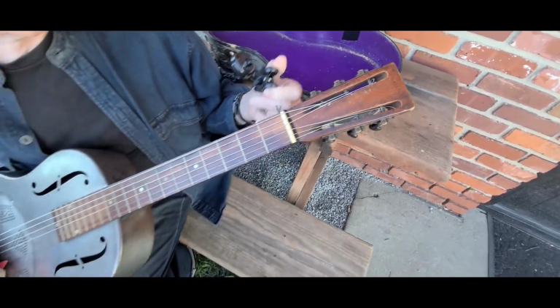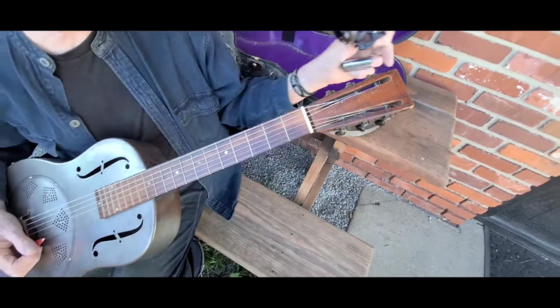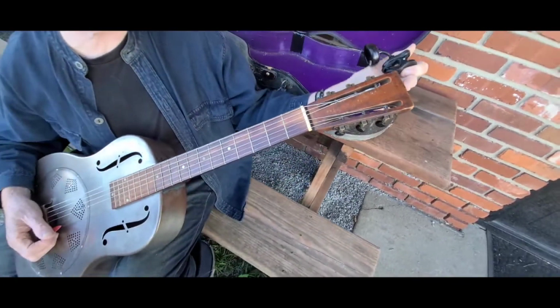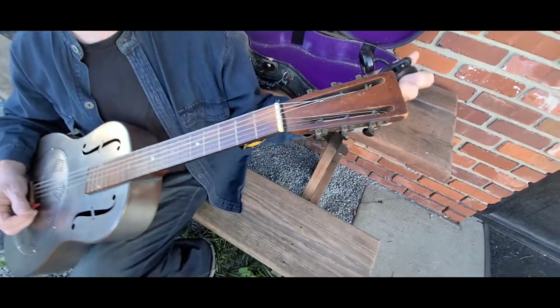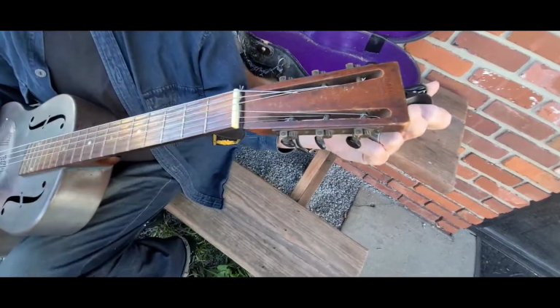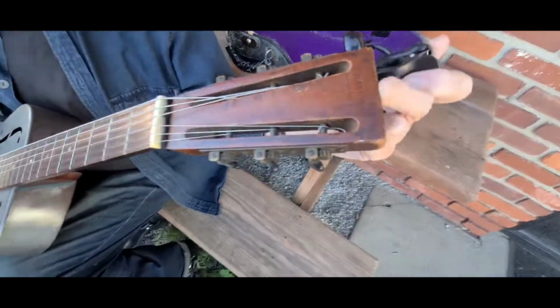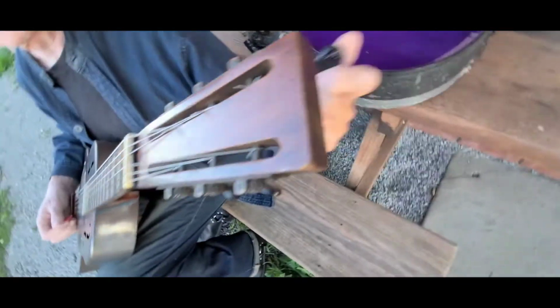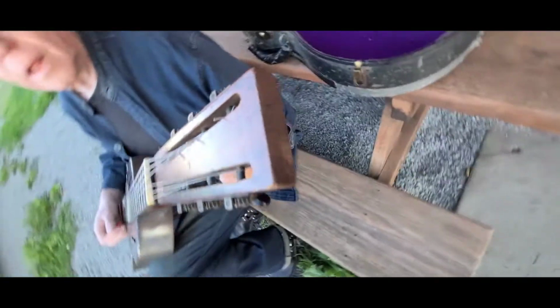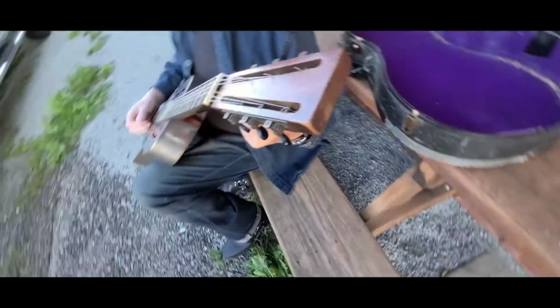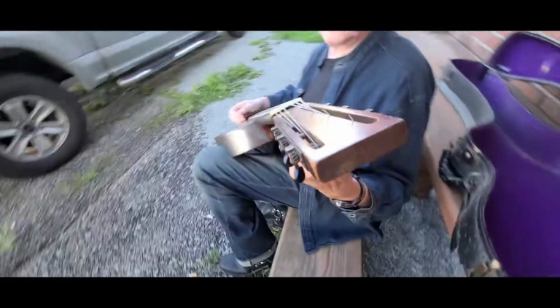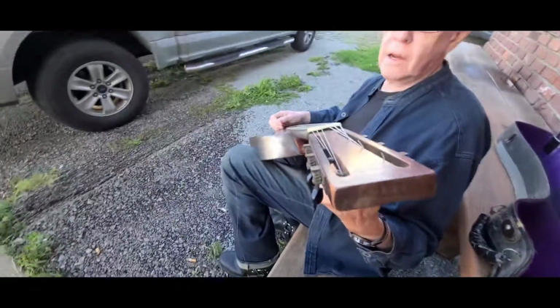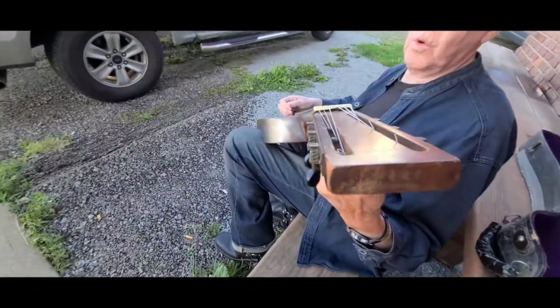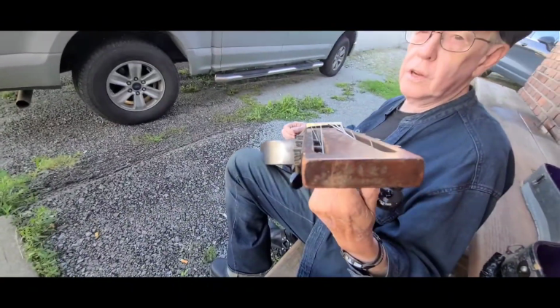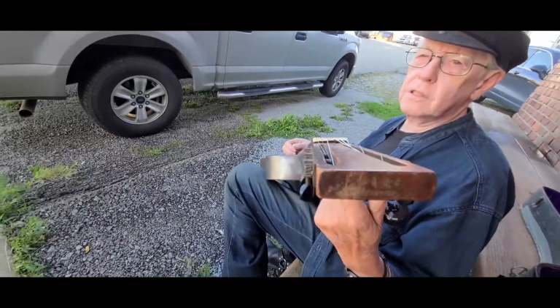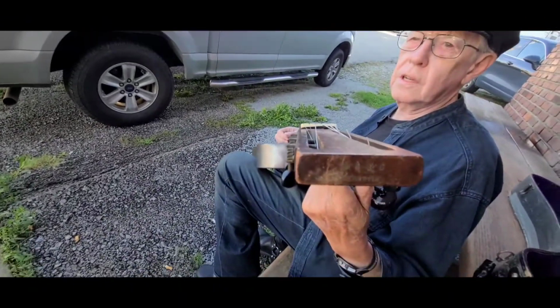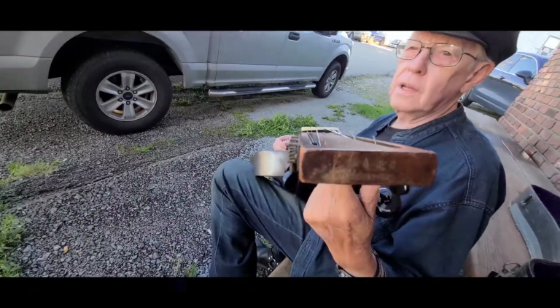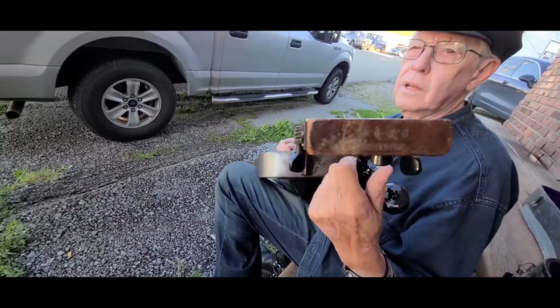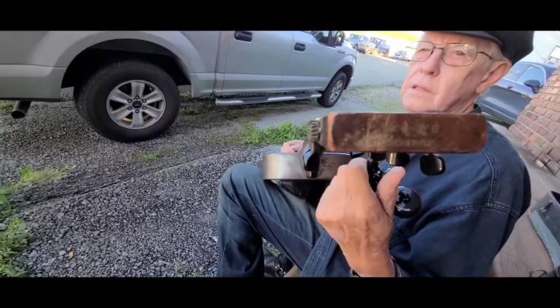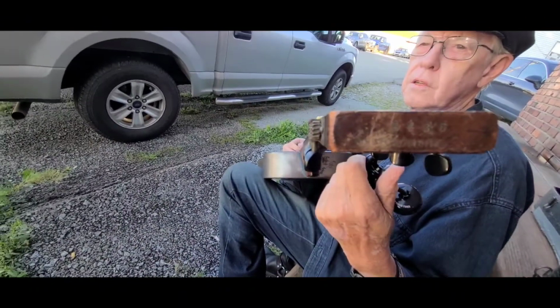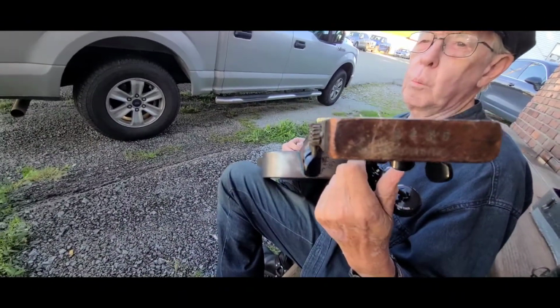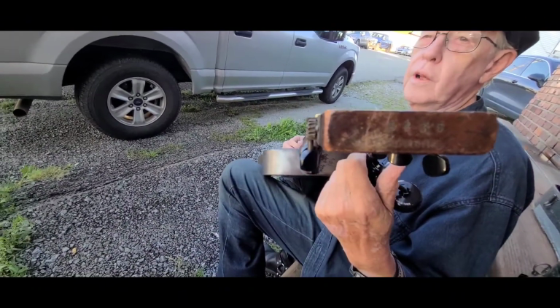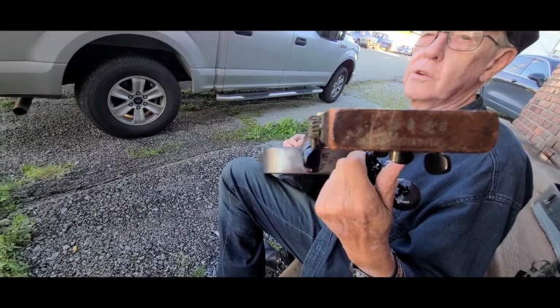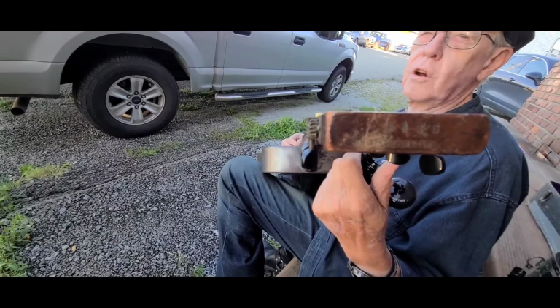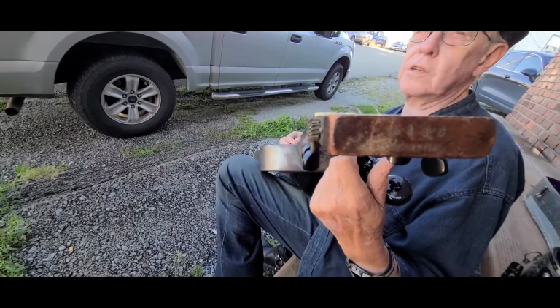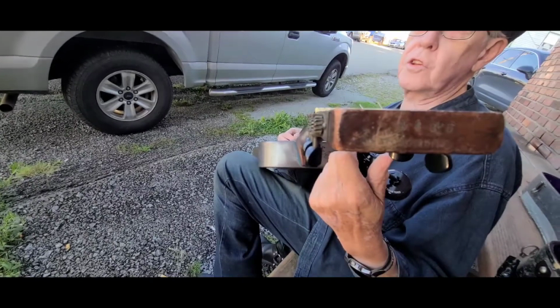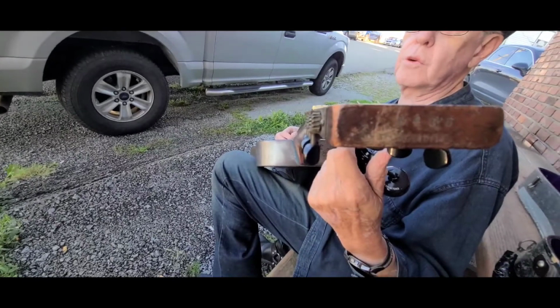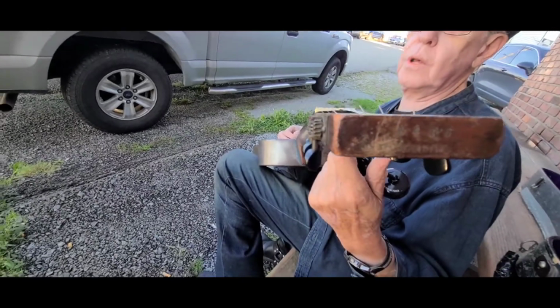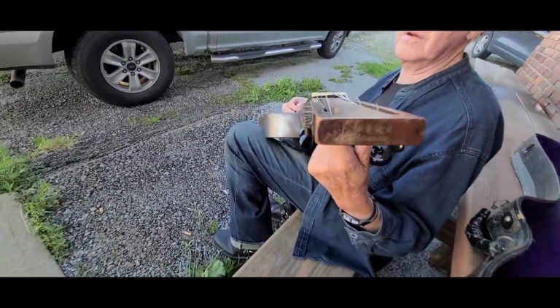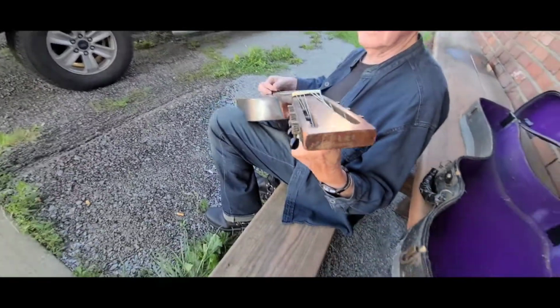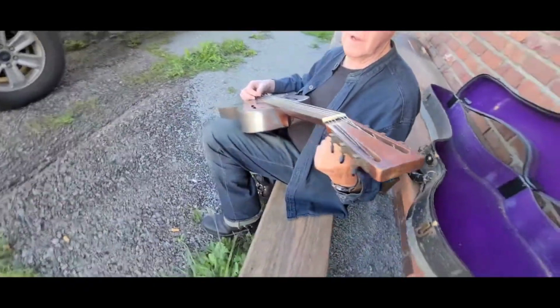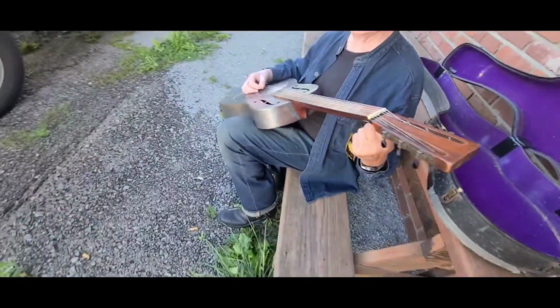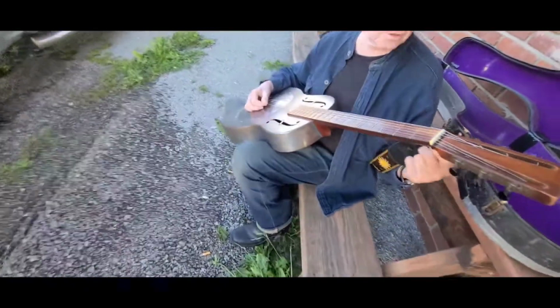And the serial number, which is on the end here, that tells you what year it is. There's a whole book on National Guitars that has all the serial numbers and what year. So that's the story.